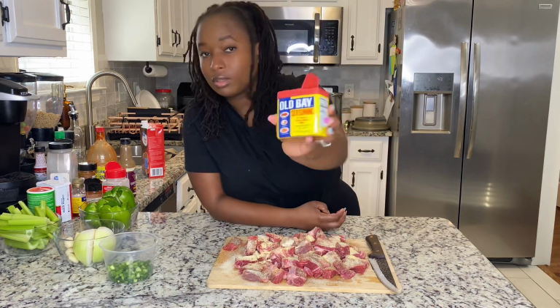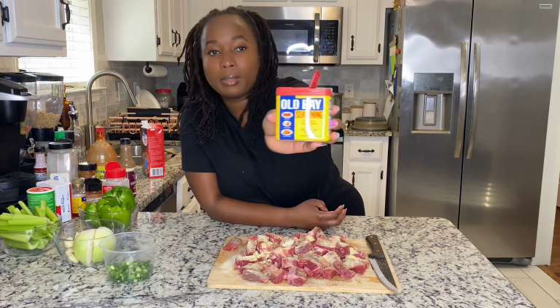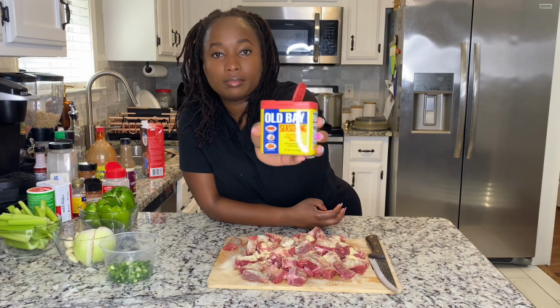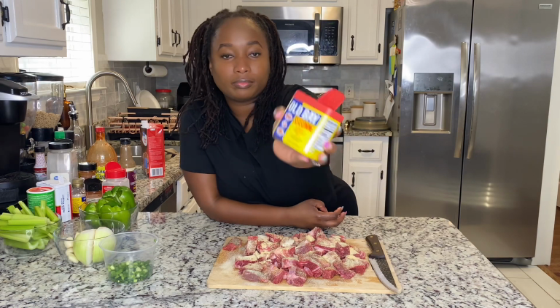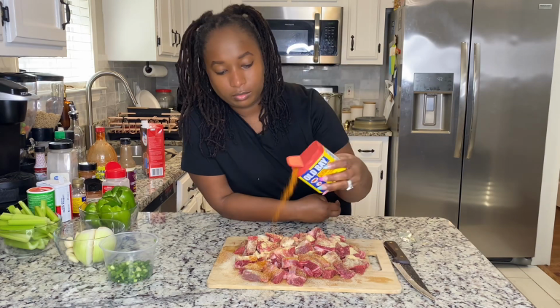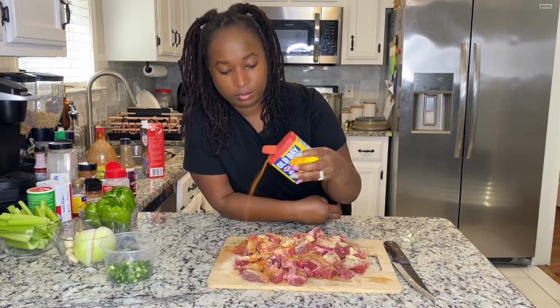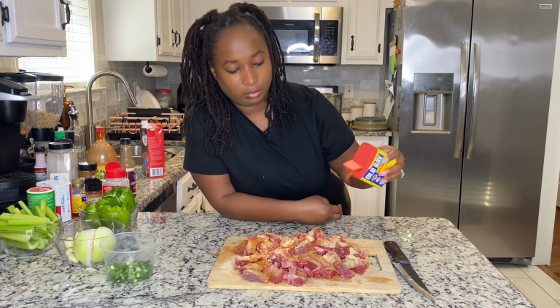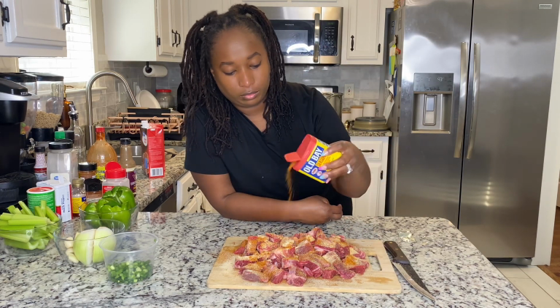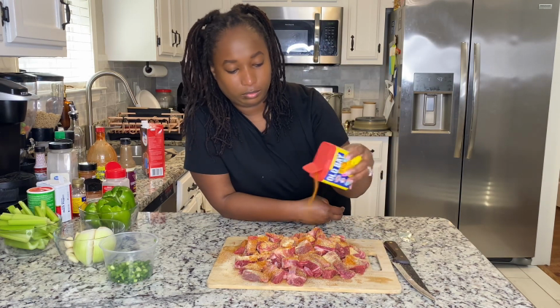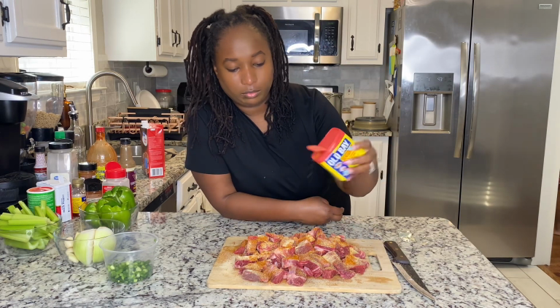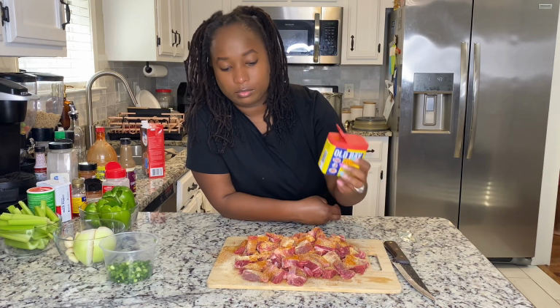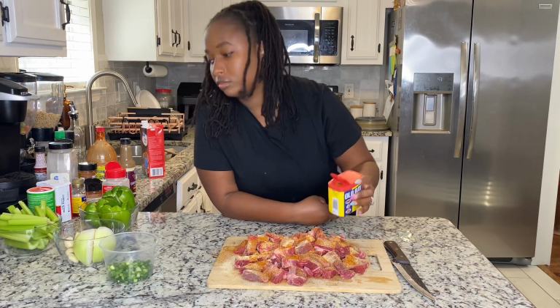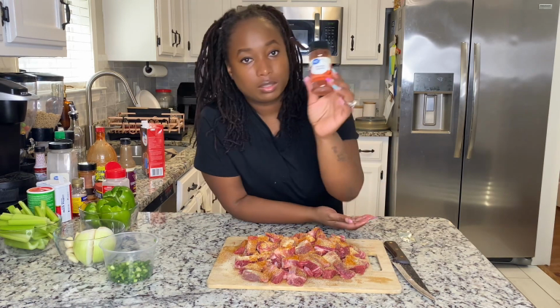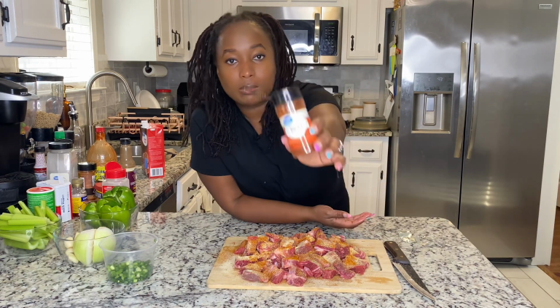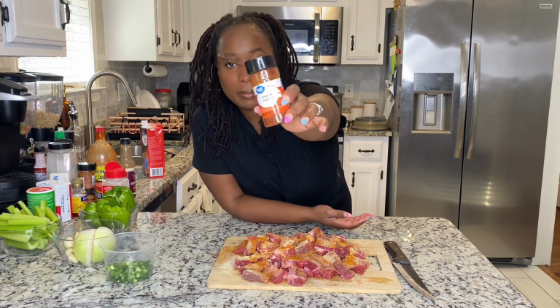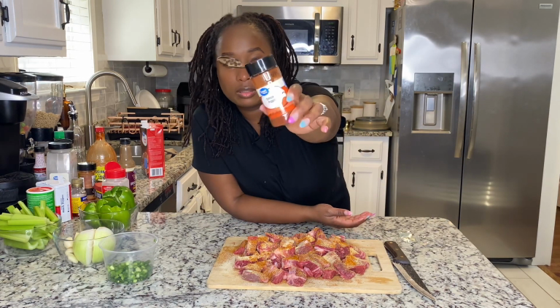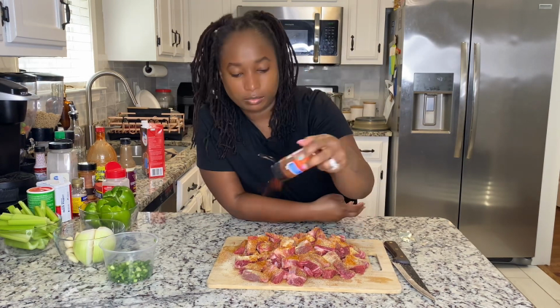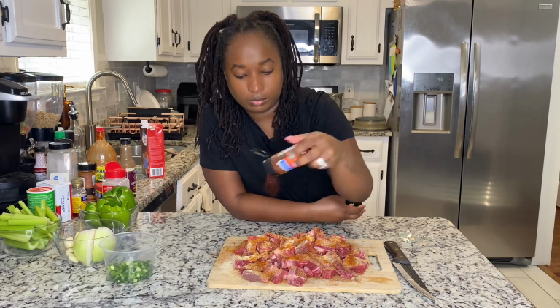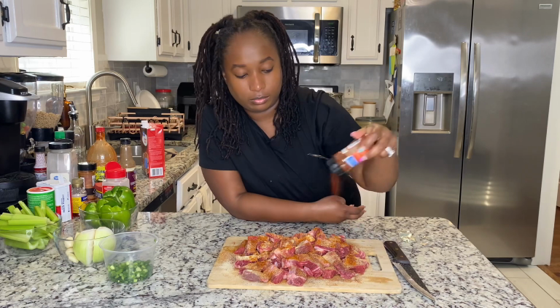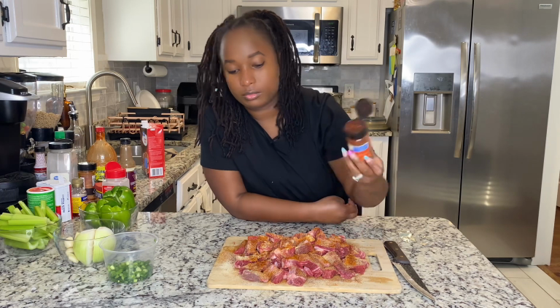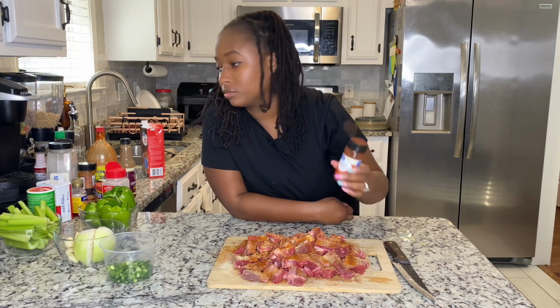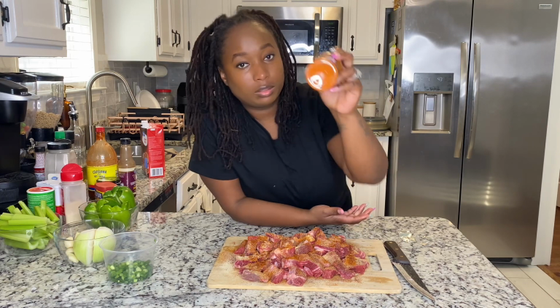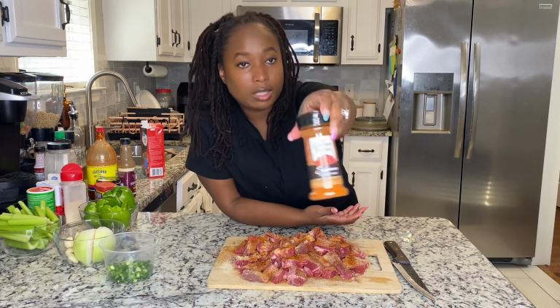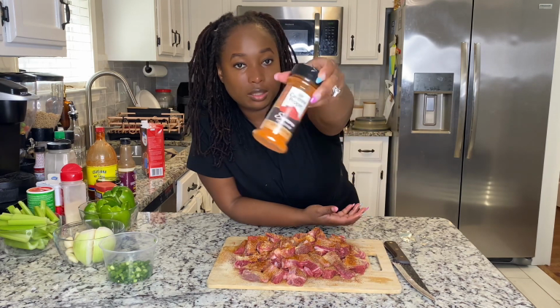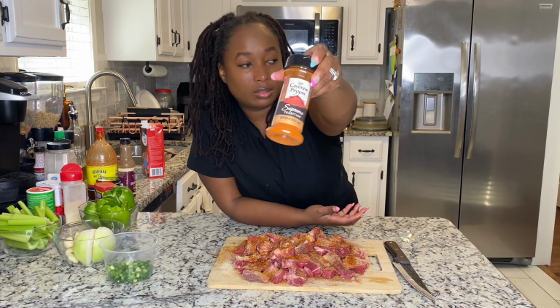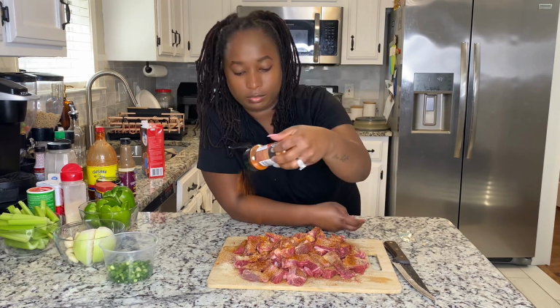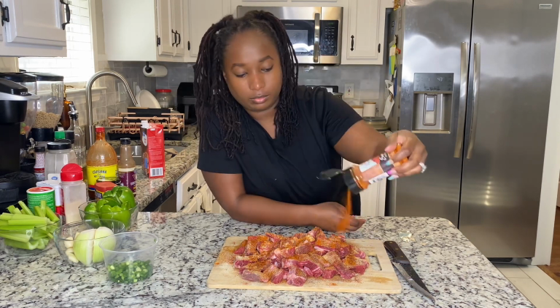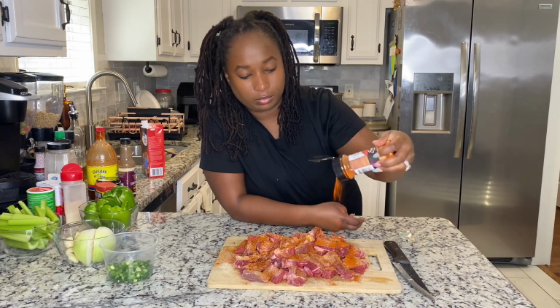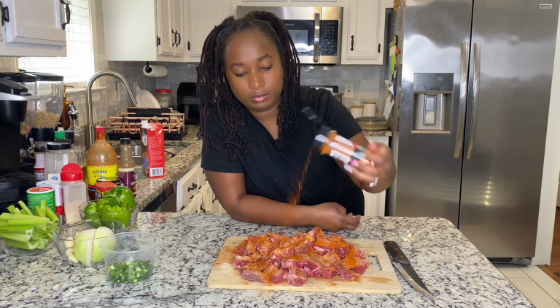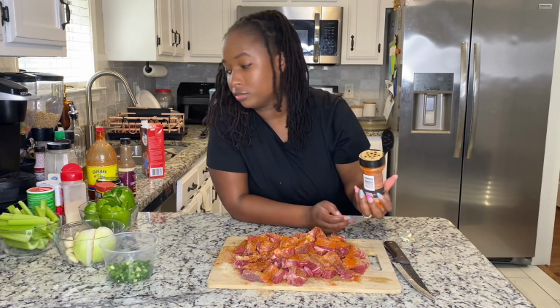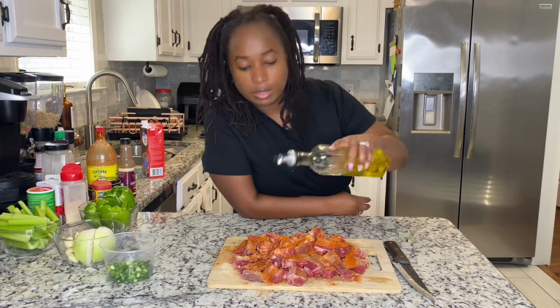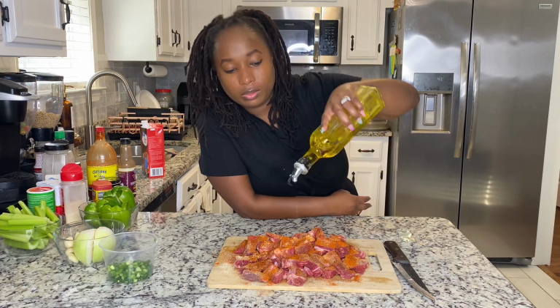Elbe, smoked paprika, a little bit of cayenne, olive oil.